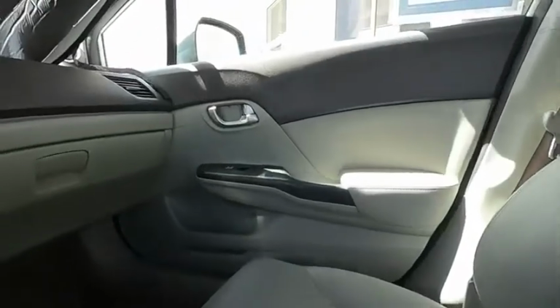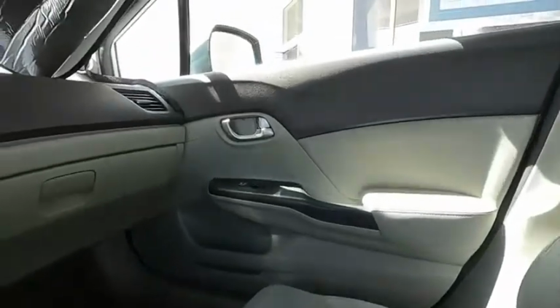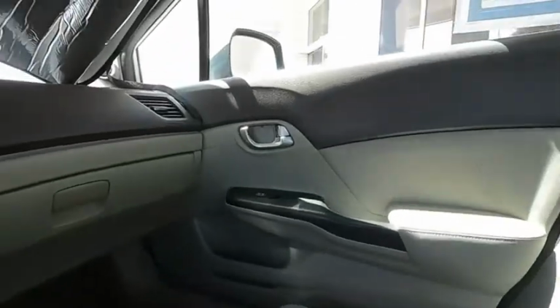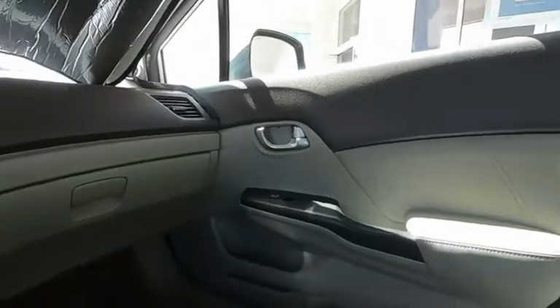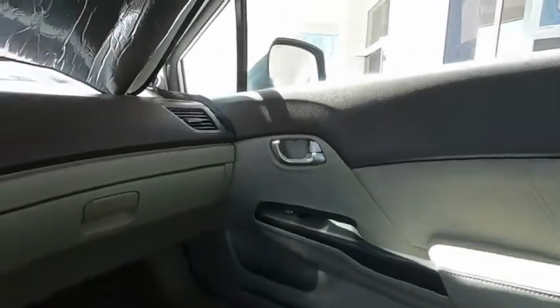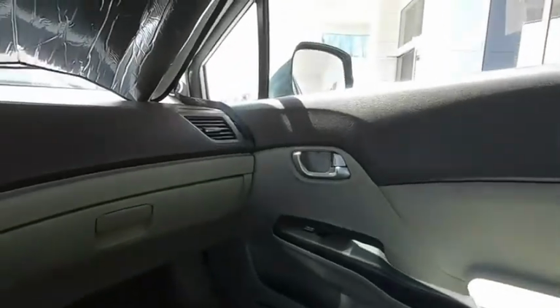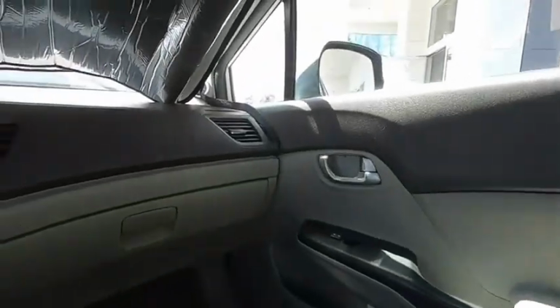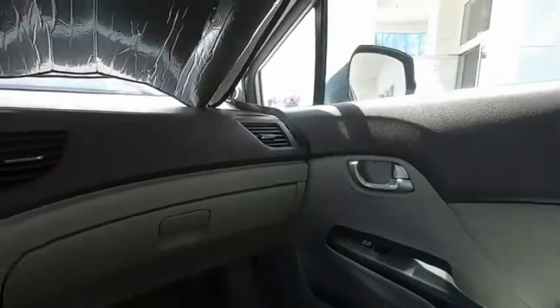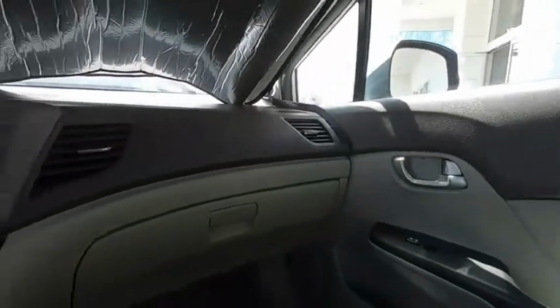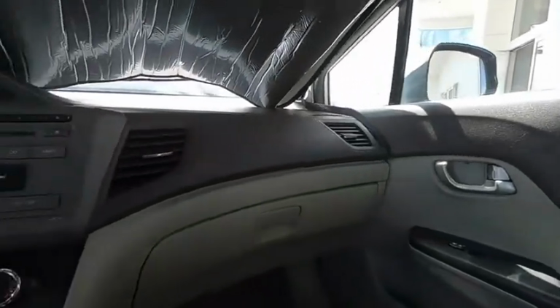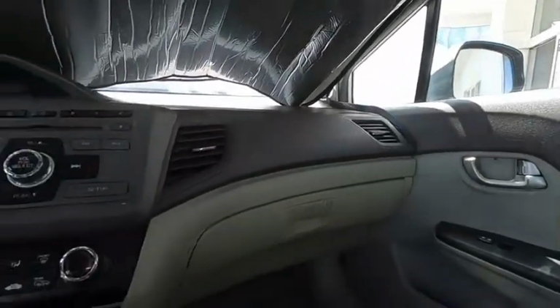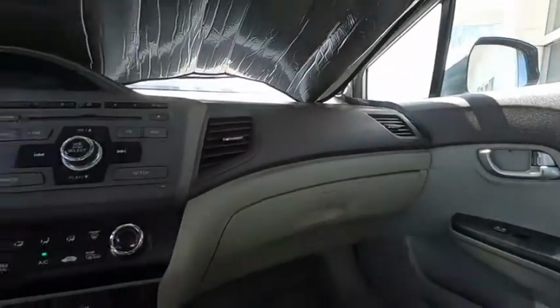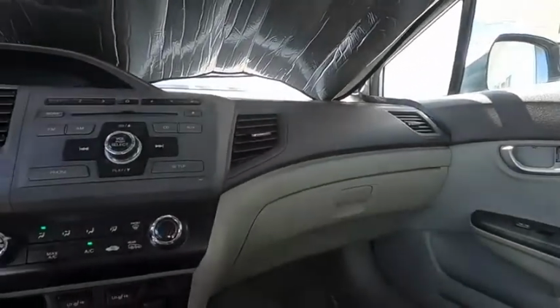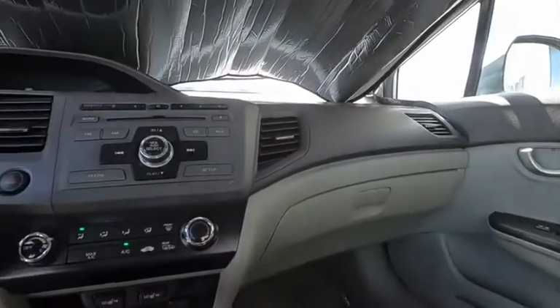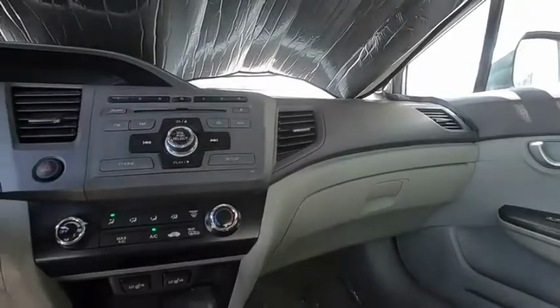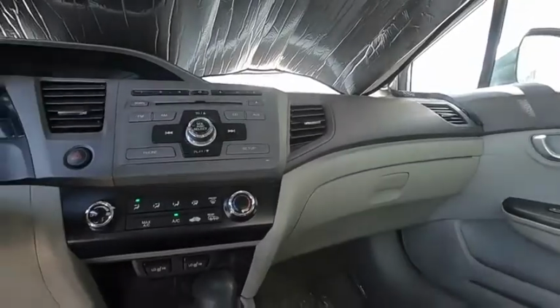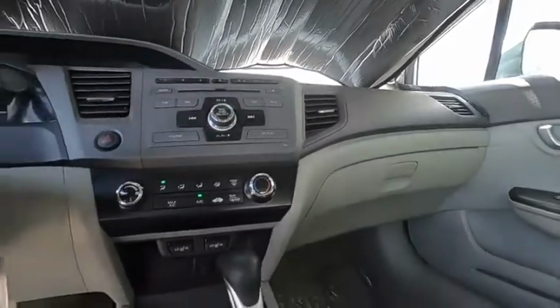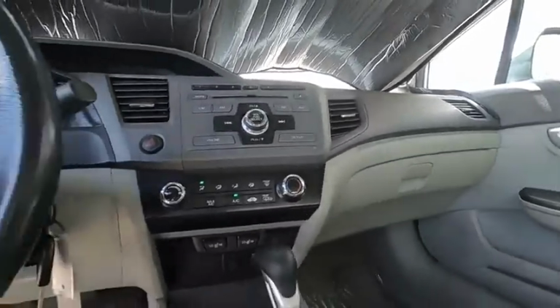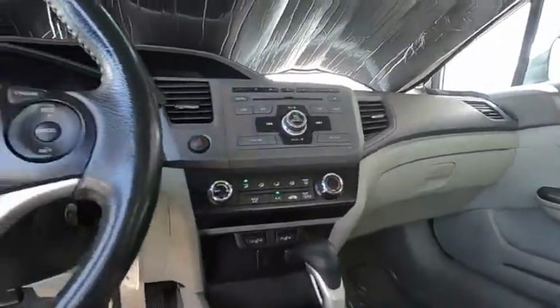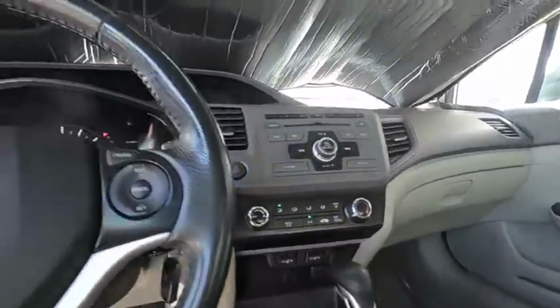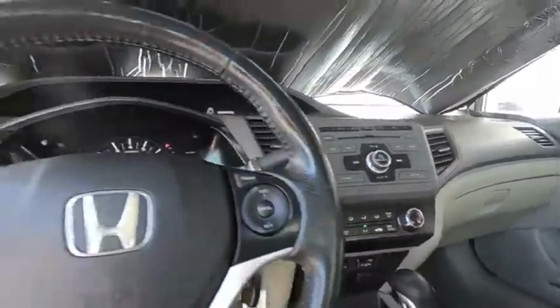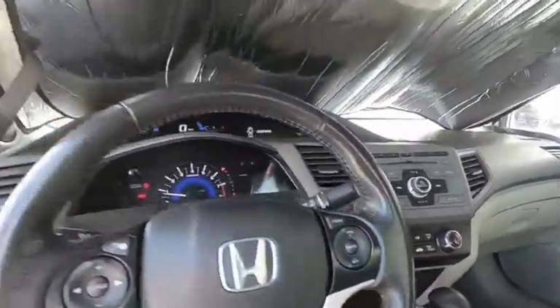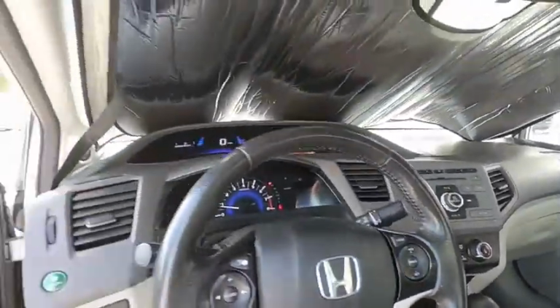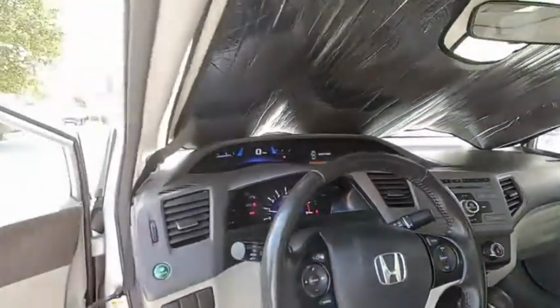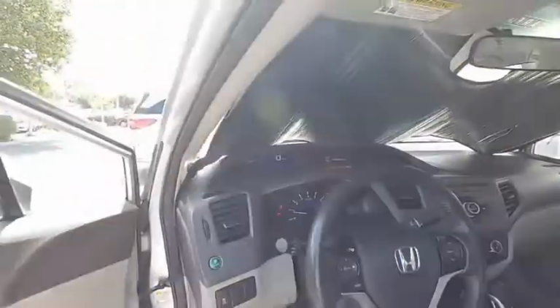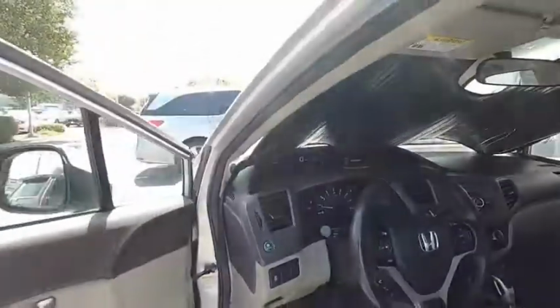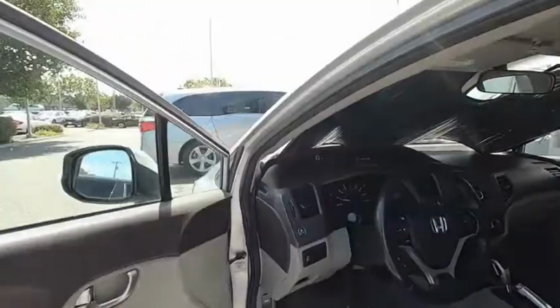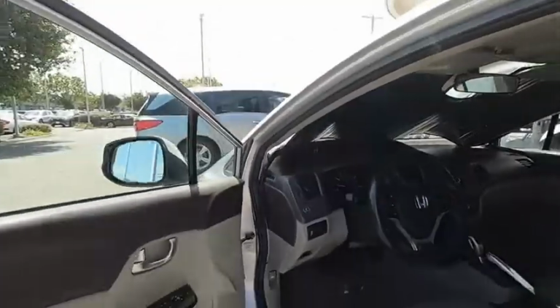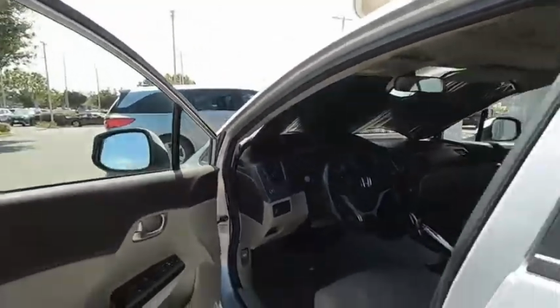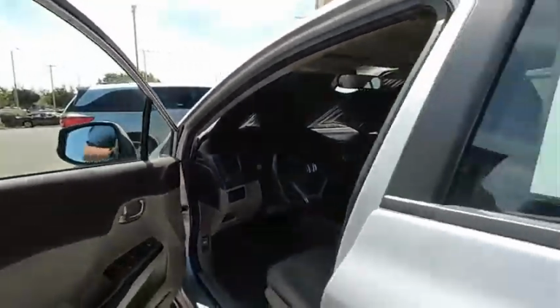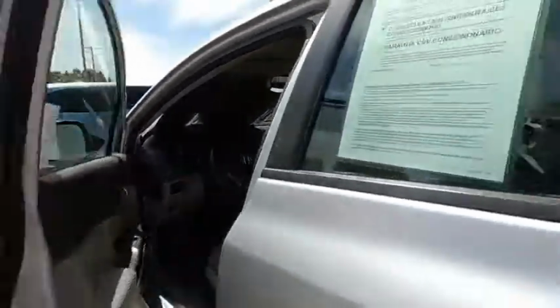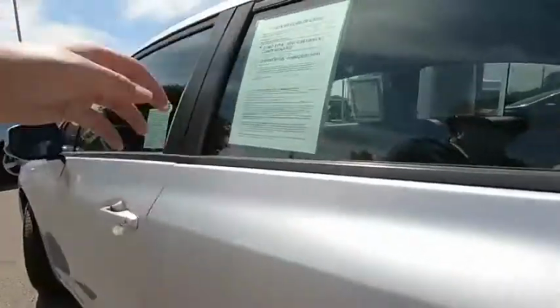Leather-wrapped steering wheel, adjustable steering wheel, power steering, aluminum wheels, floor mats, four-wheel disc brakes, cruise control, rear defrost, and front-wheel drive.